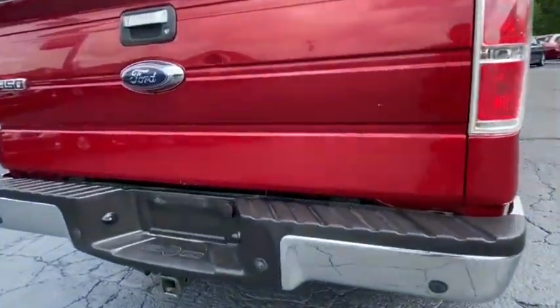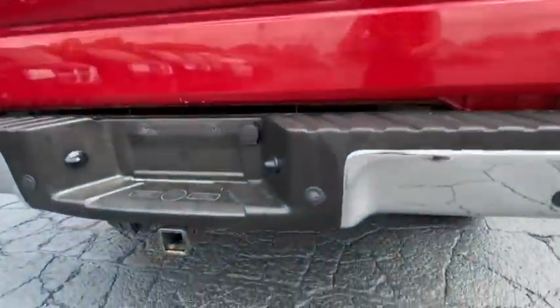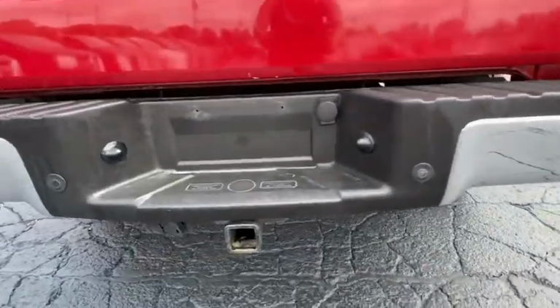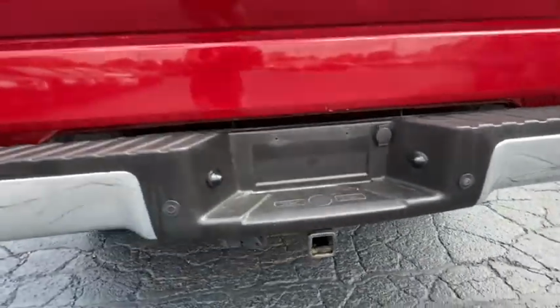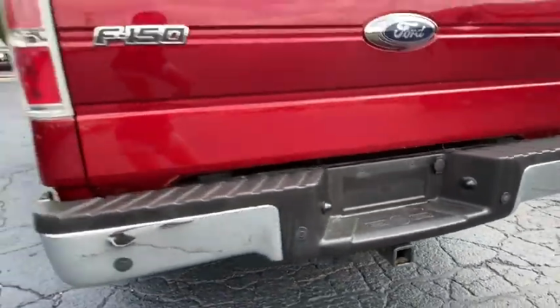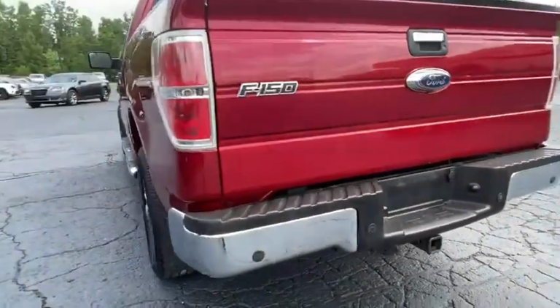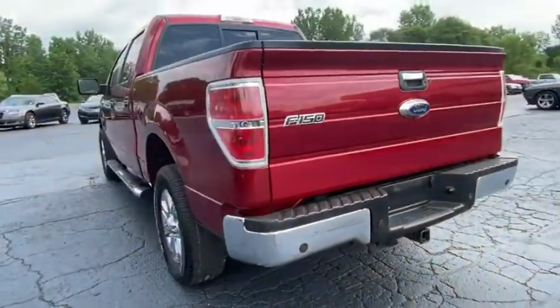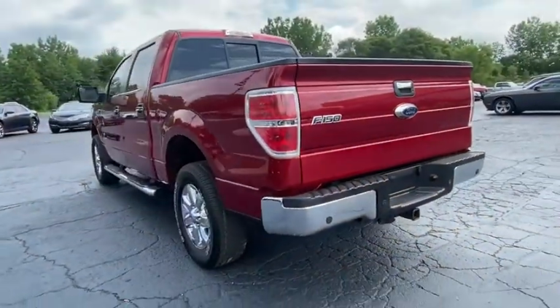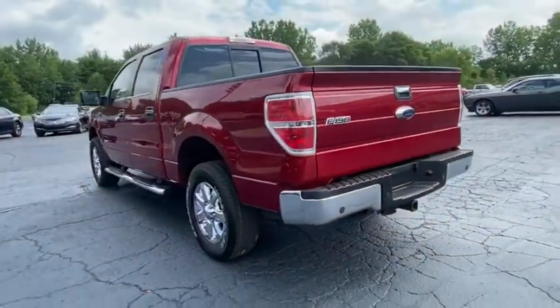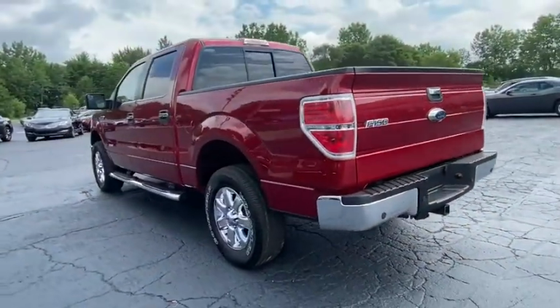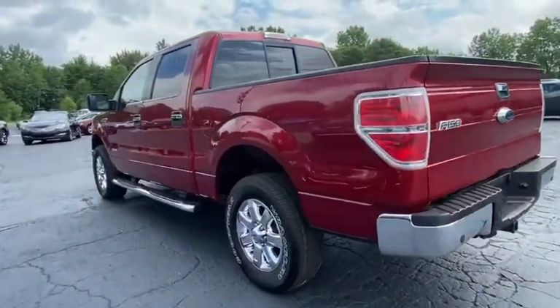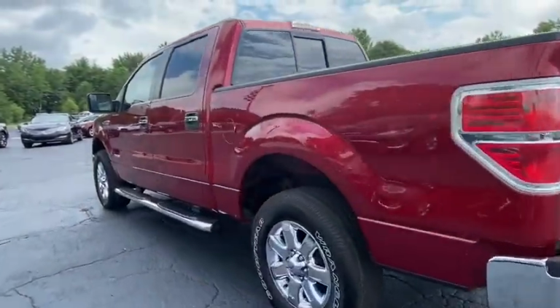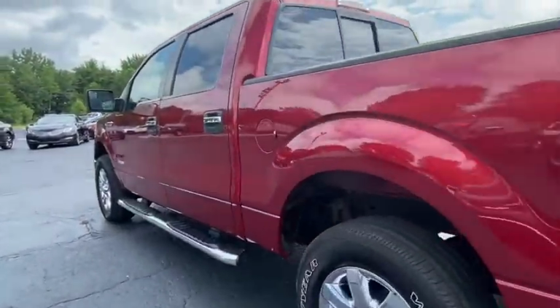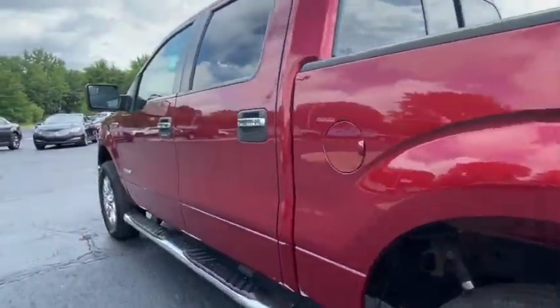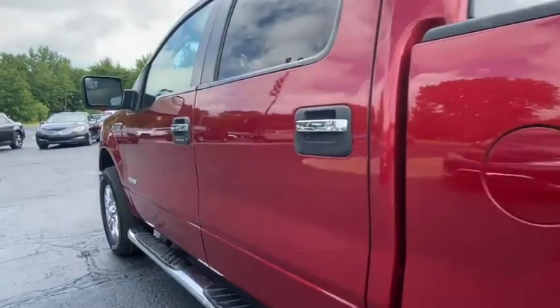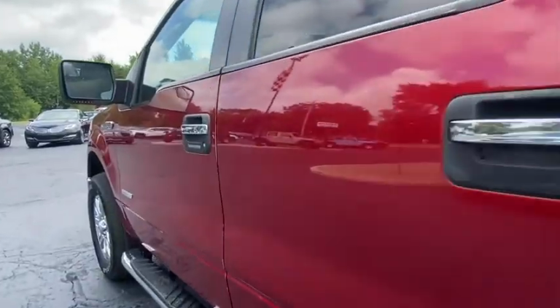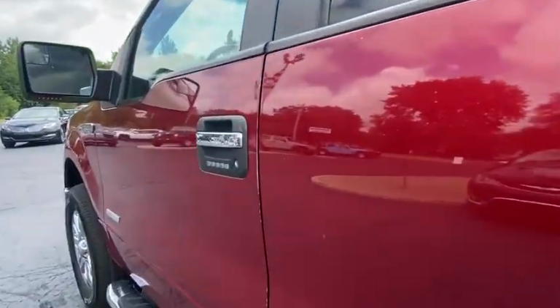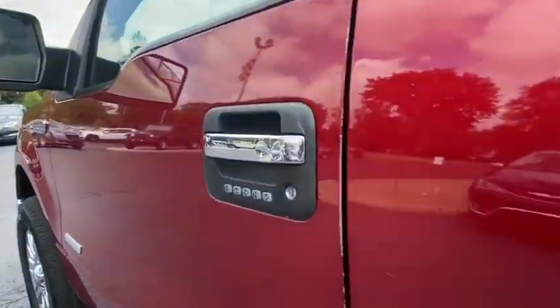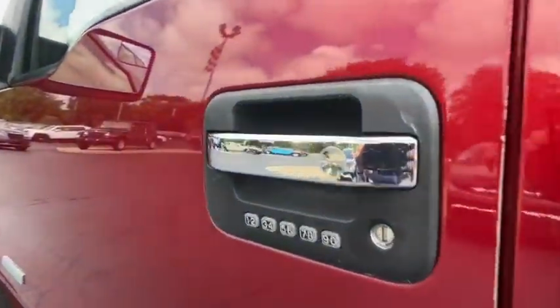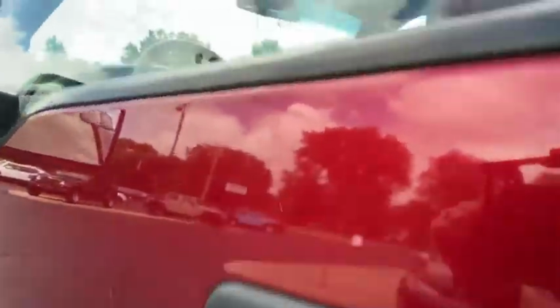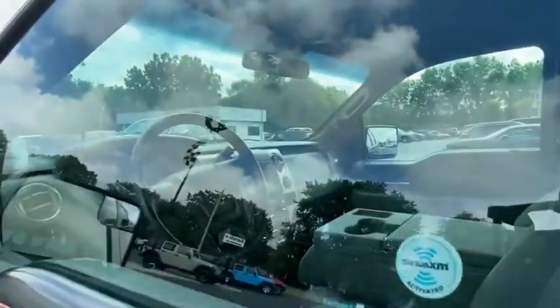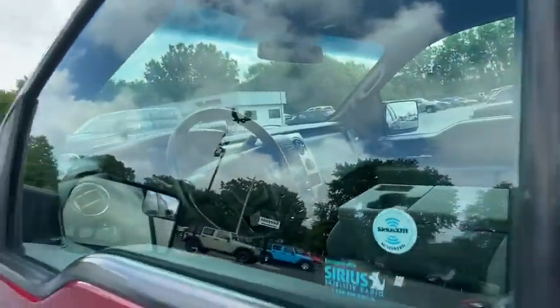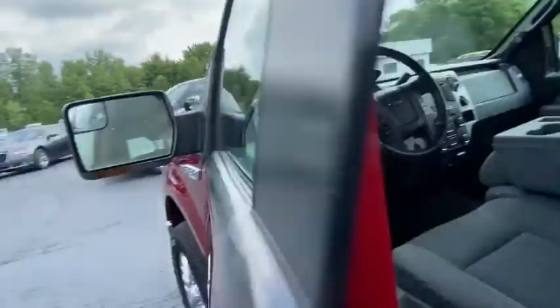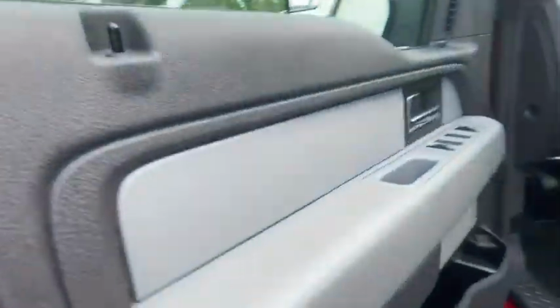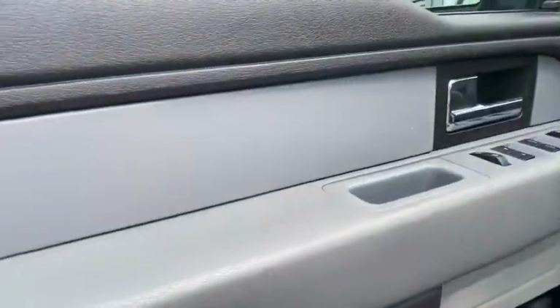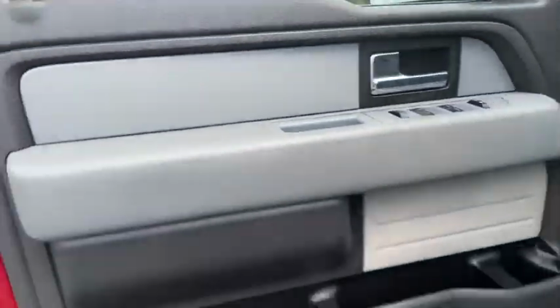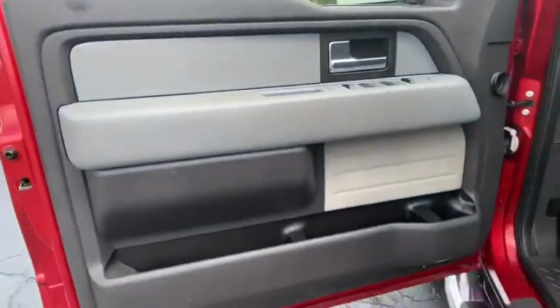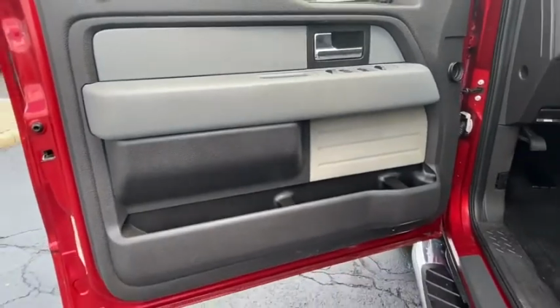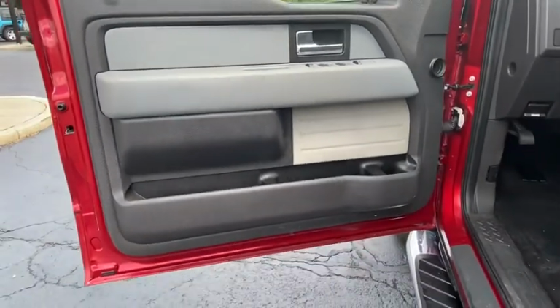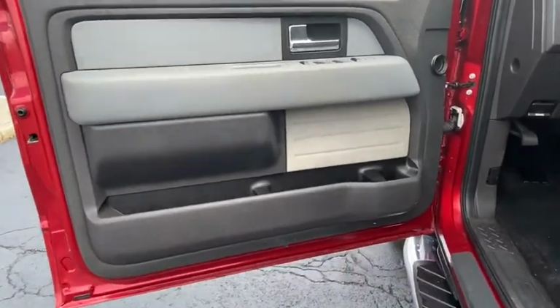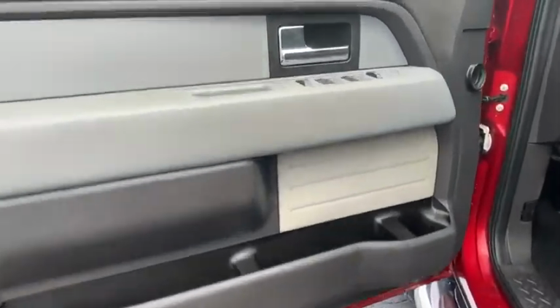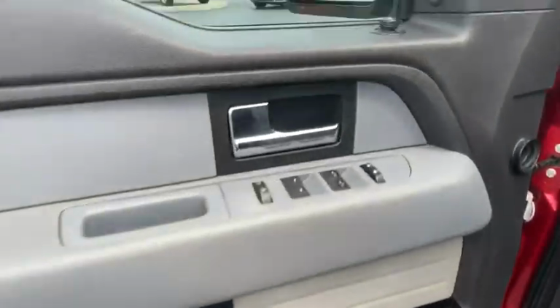Here are some of this vehicle's great options: traction control, dual airbags, power steering, four-wheel disc brakes, power windows, electronic stability control, security system, overhead console, tachometer.